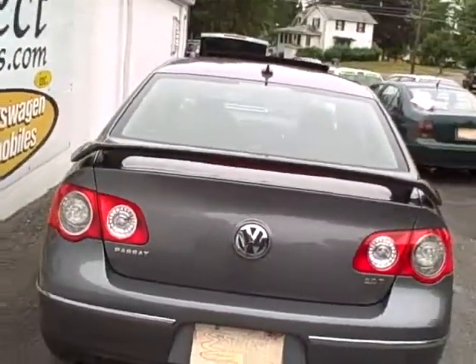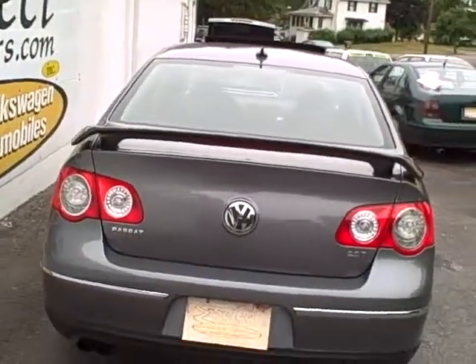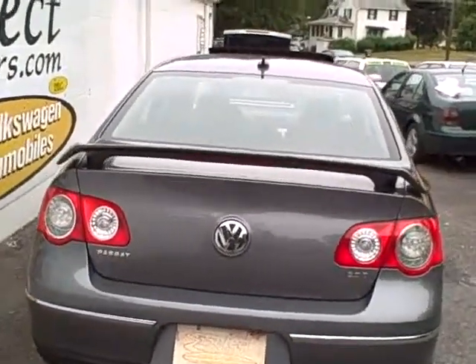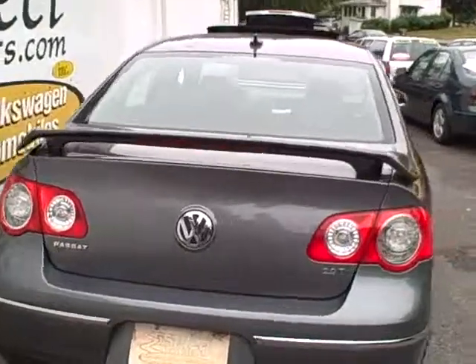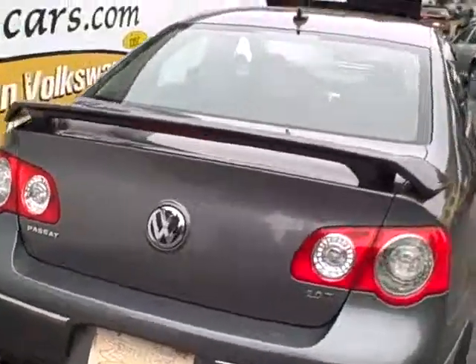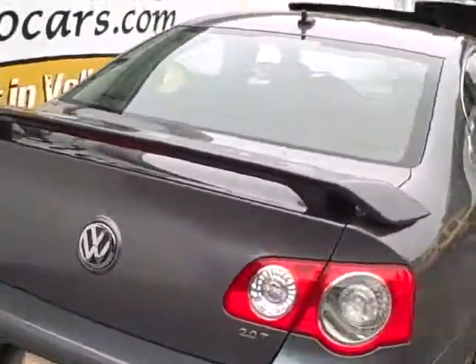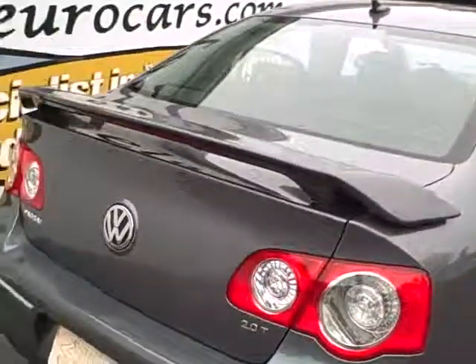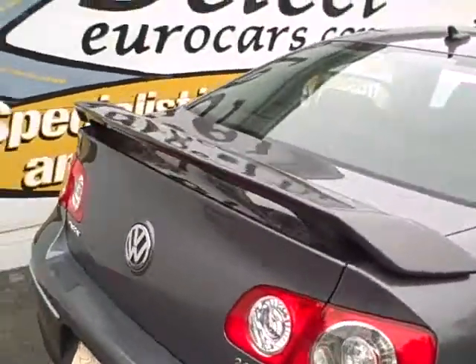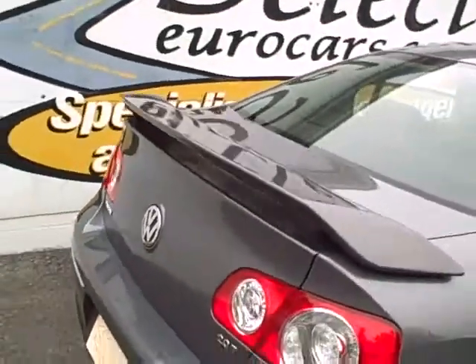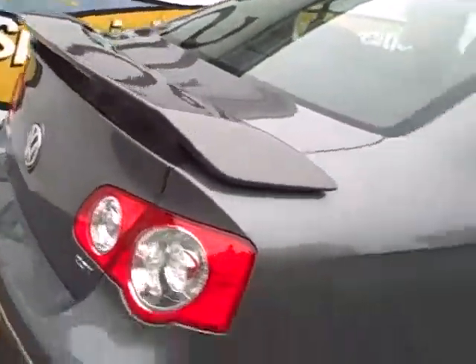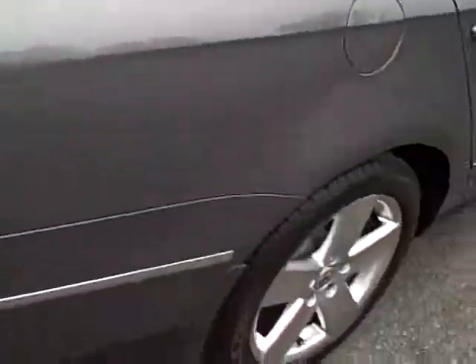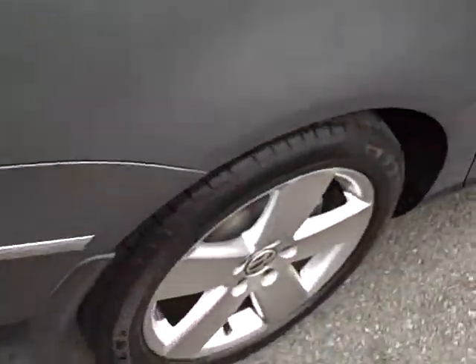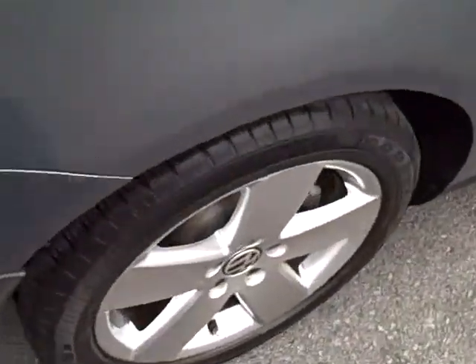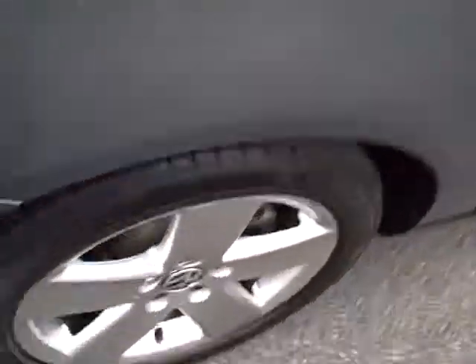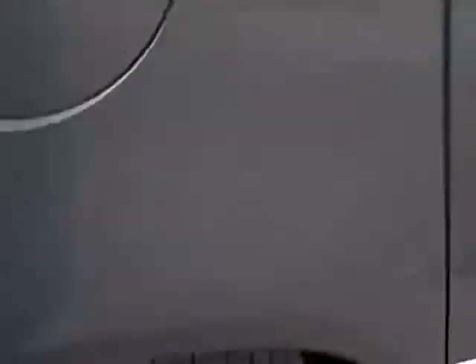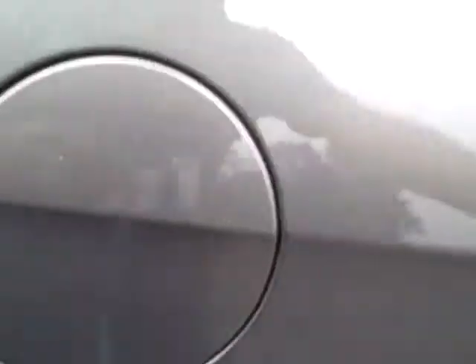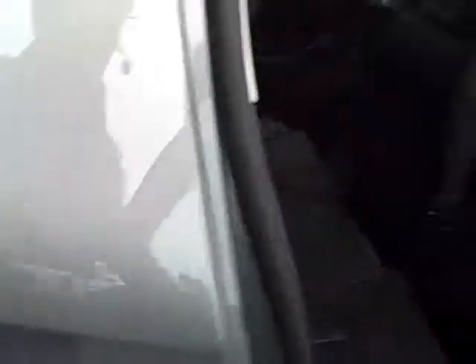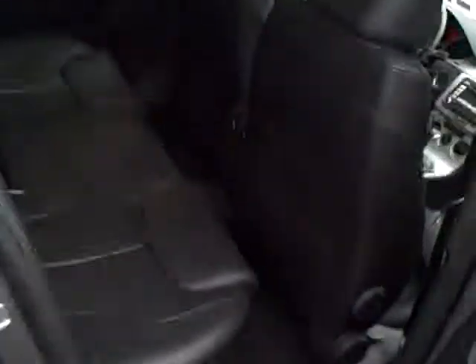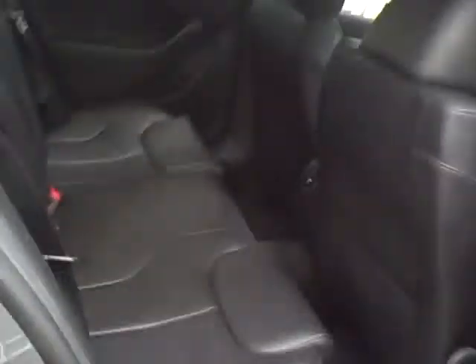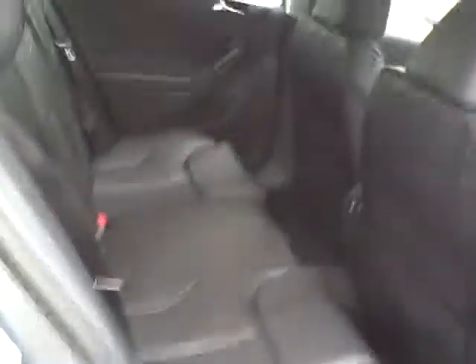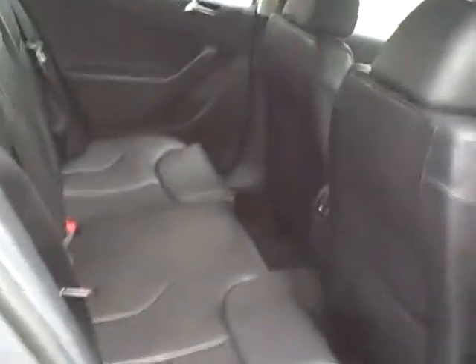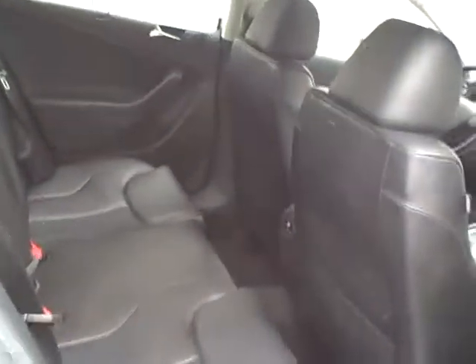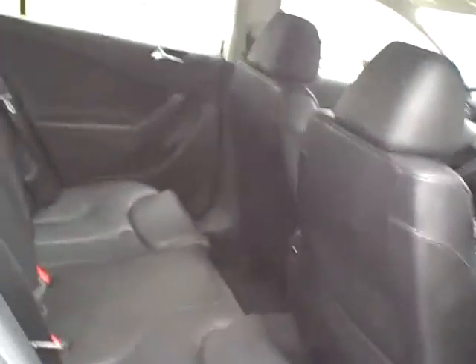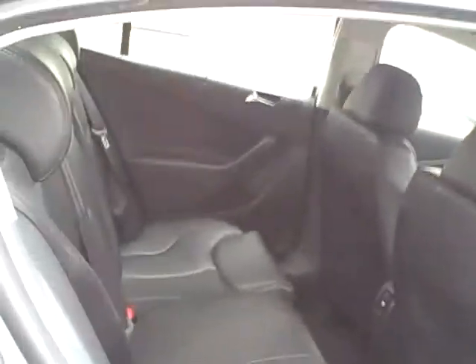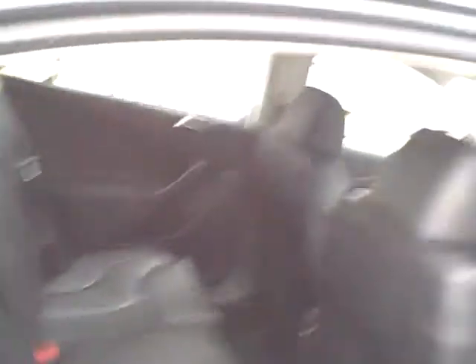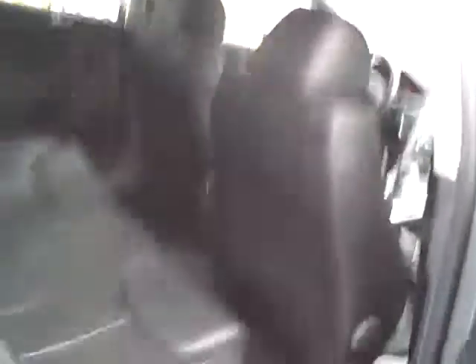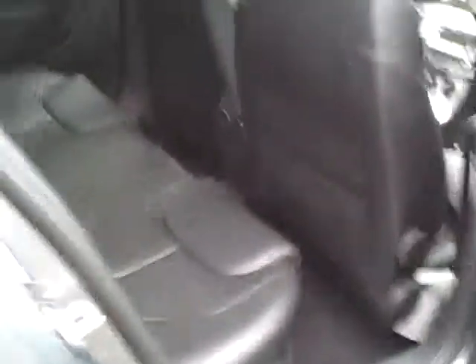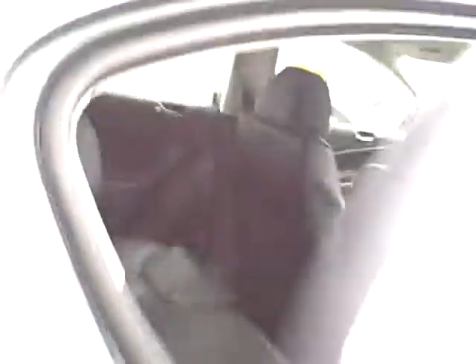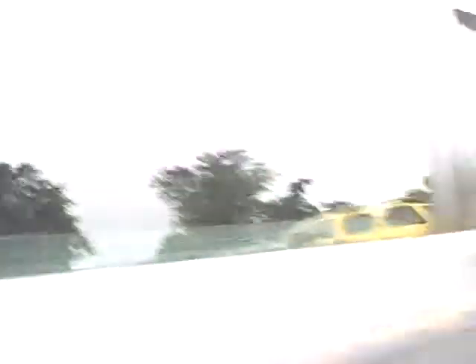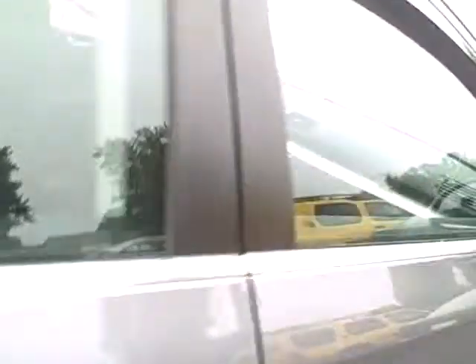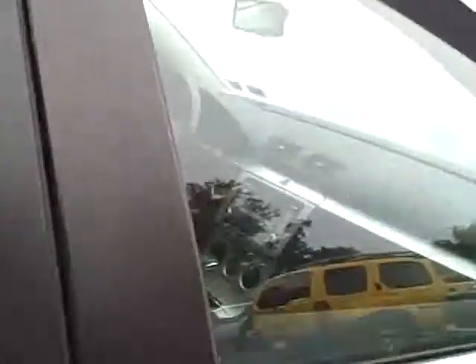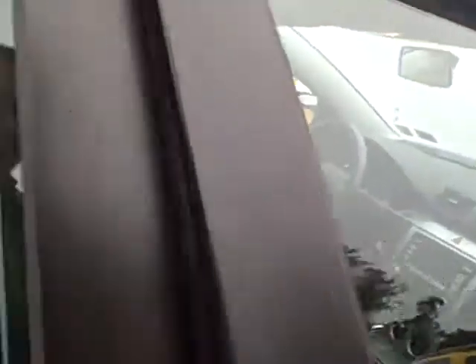Nice rear spoiler — may or may not help aerodynamics, but it just looks kind of neat. Another view of the passenger rear and the alloy wheel, and the passenger rear seating. You can see the space and the level of cleanliness. Magnificent.